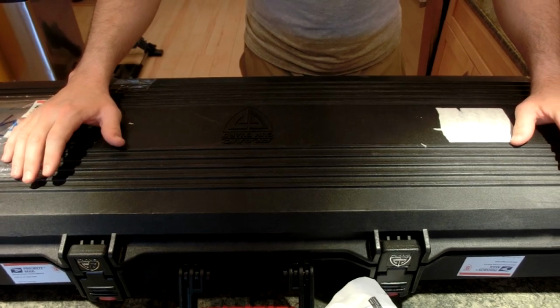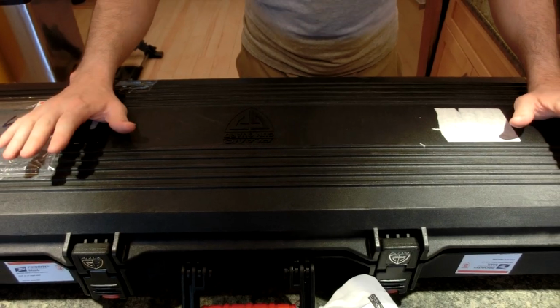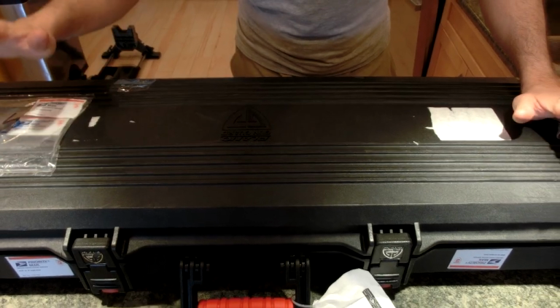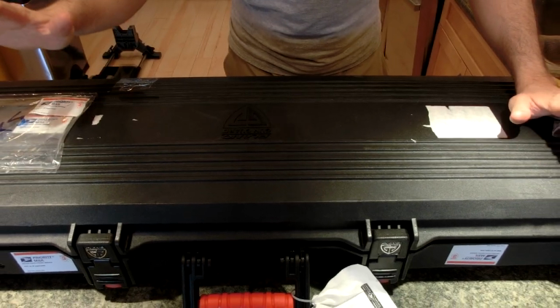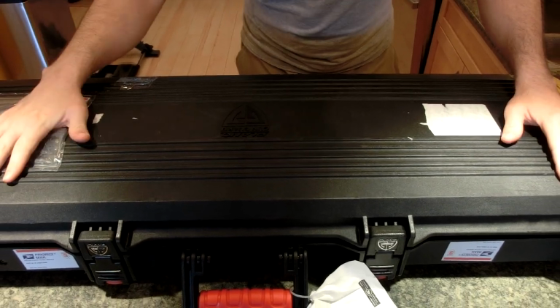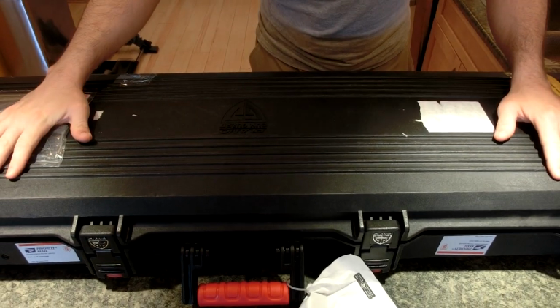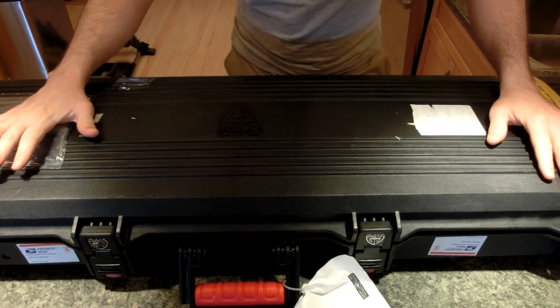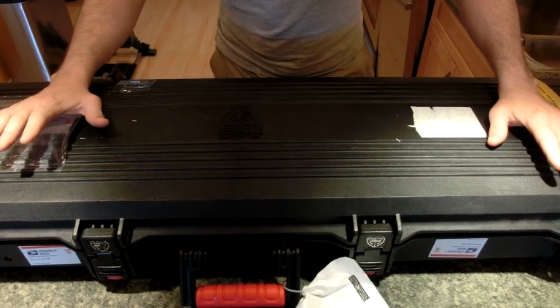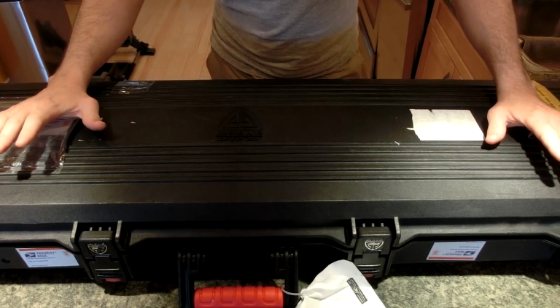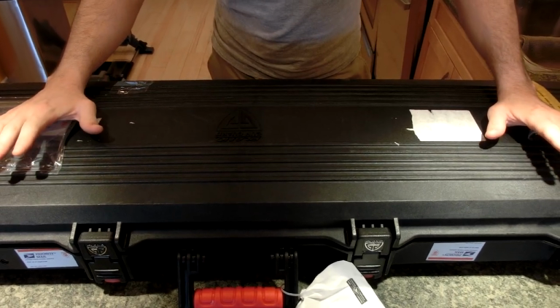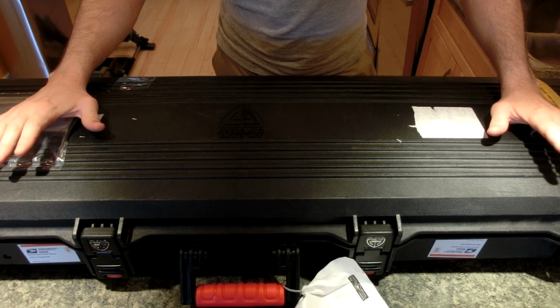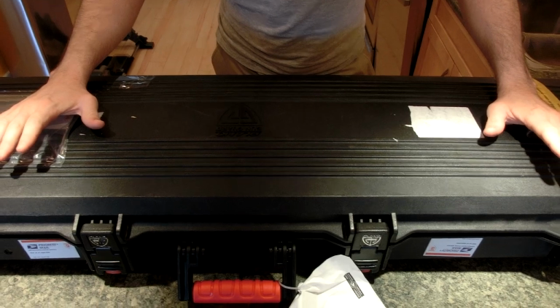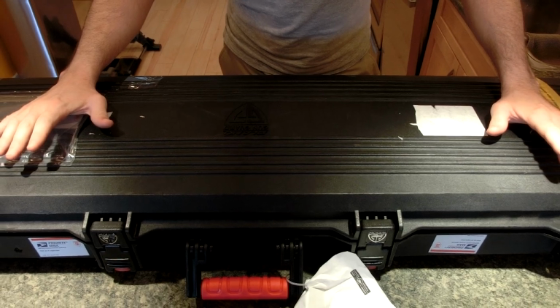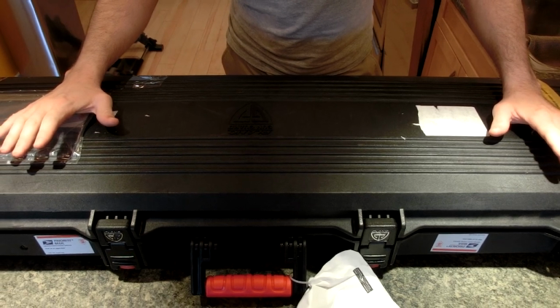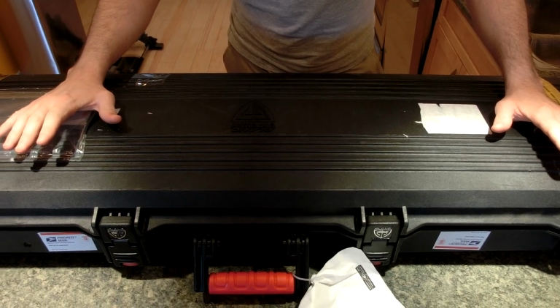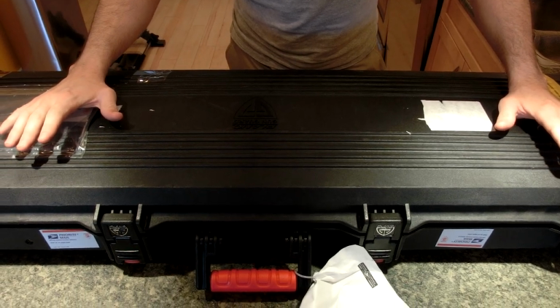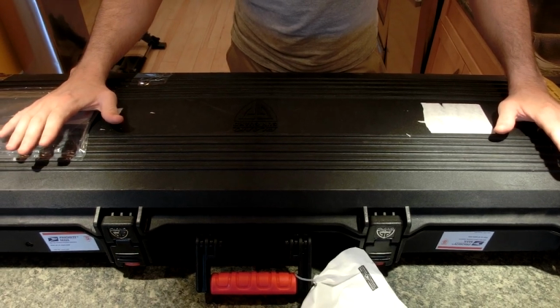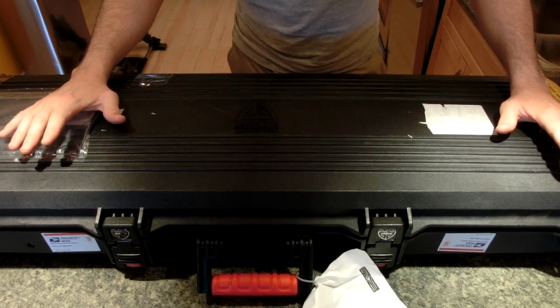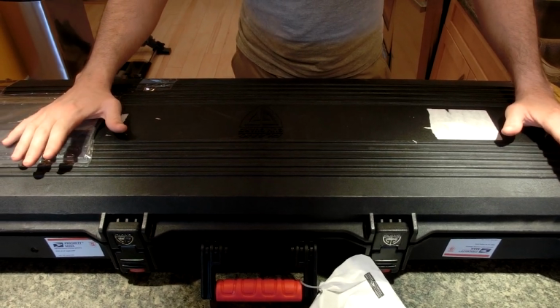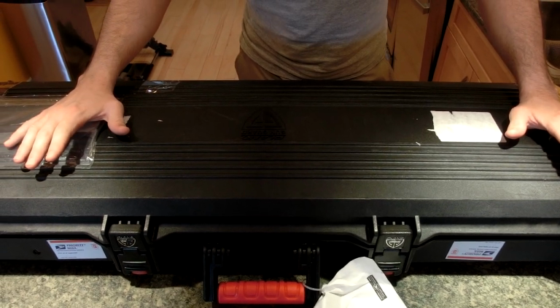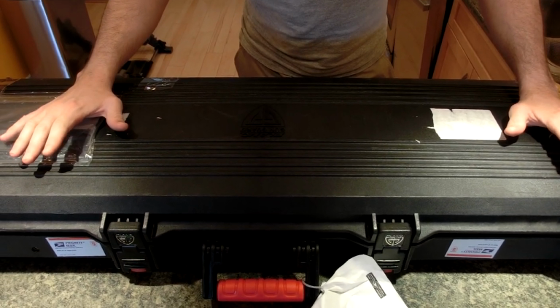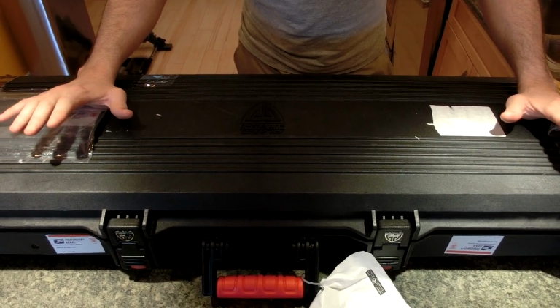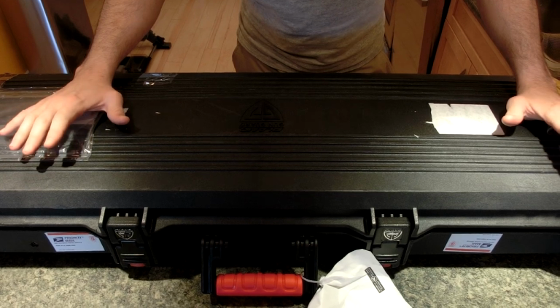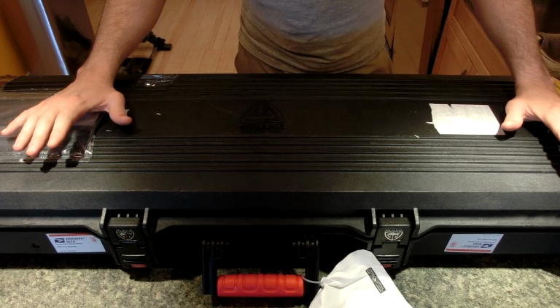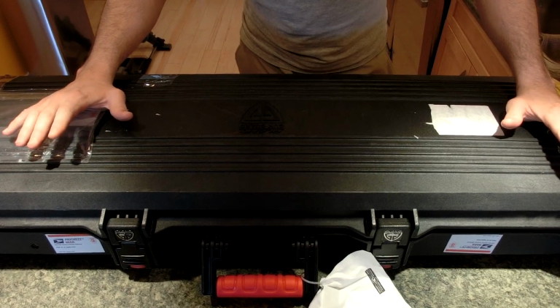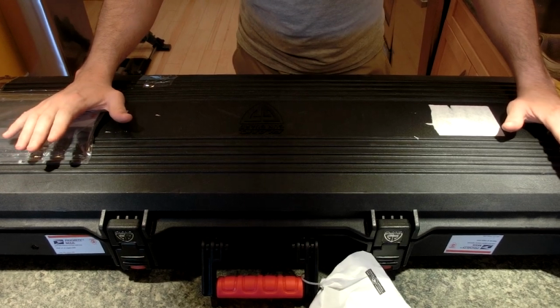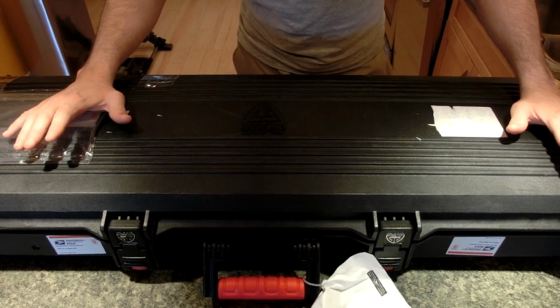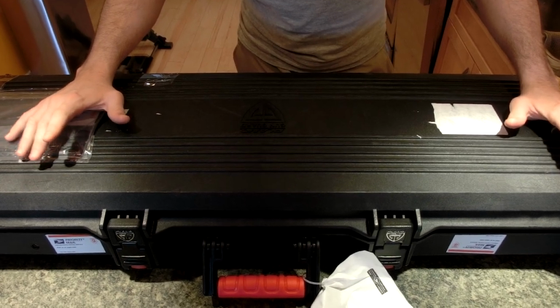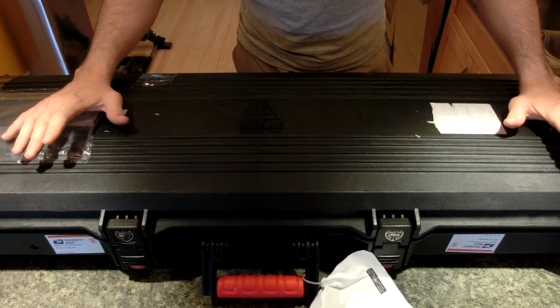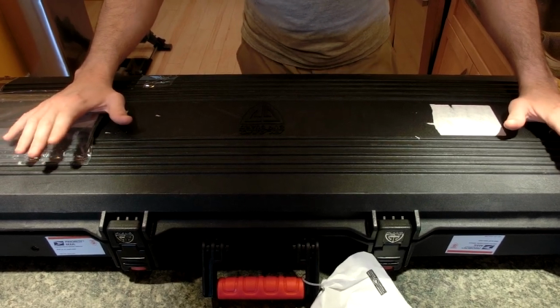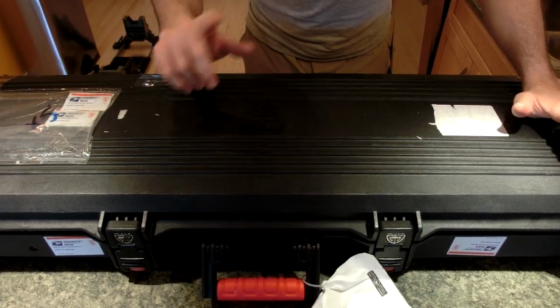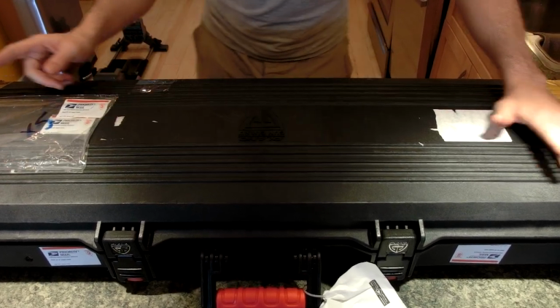Good morning. Alright, here it is, finally. I got an unboxing for the Daystate 25 Cal Tactical. I'm going to go through this — there's some details, especially if you're a Canadian. Check this out.